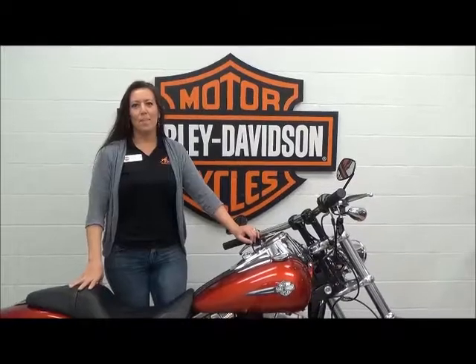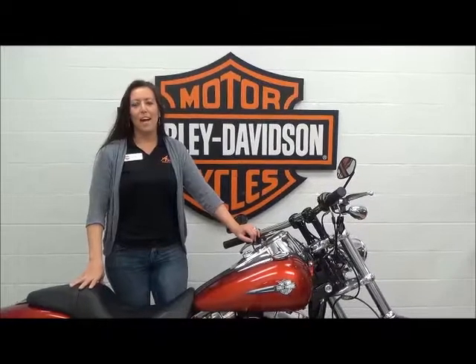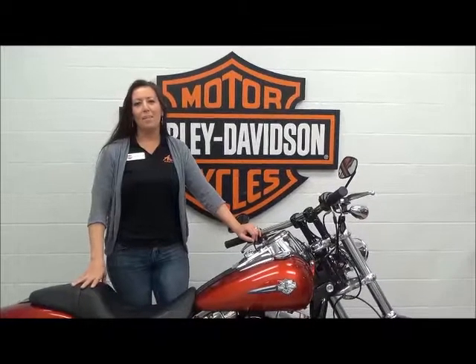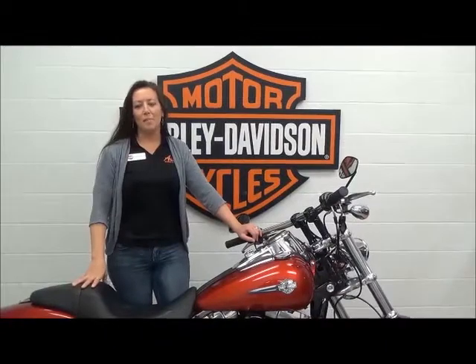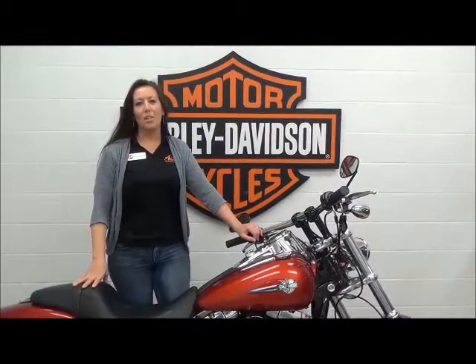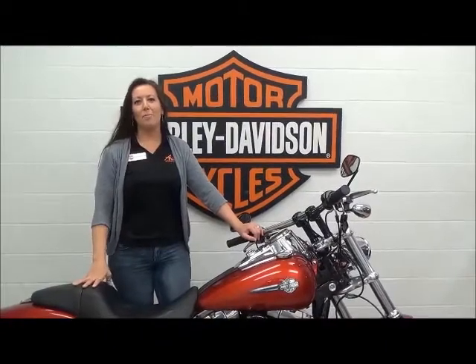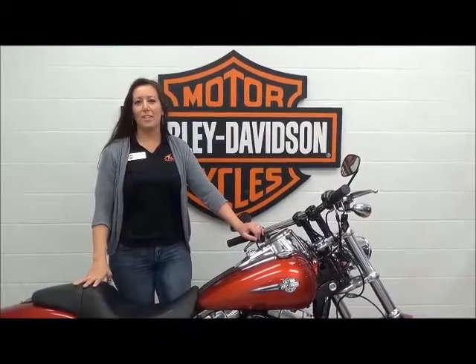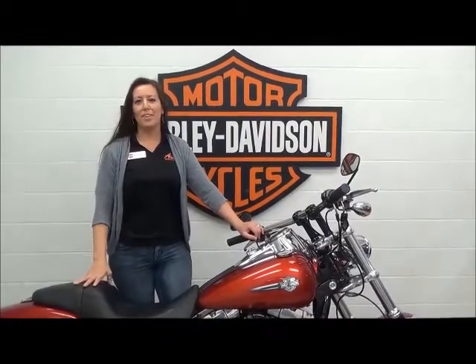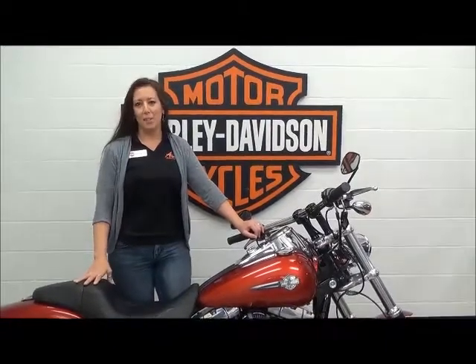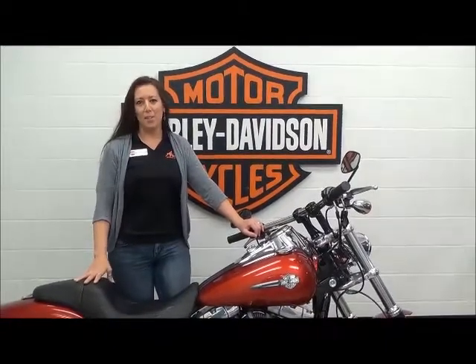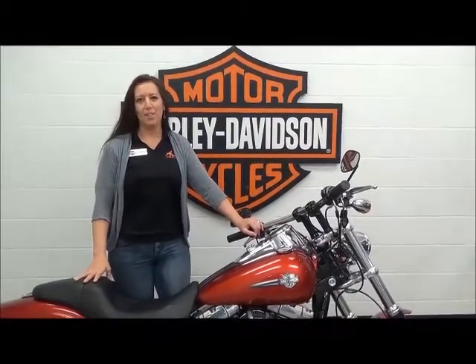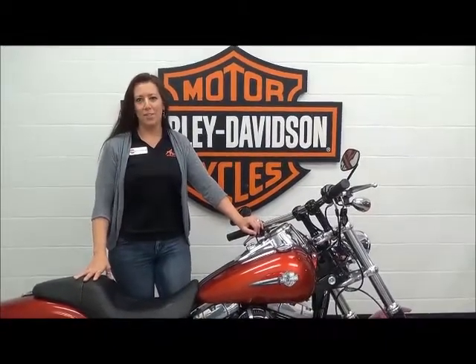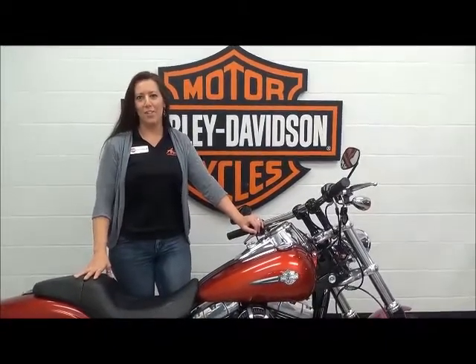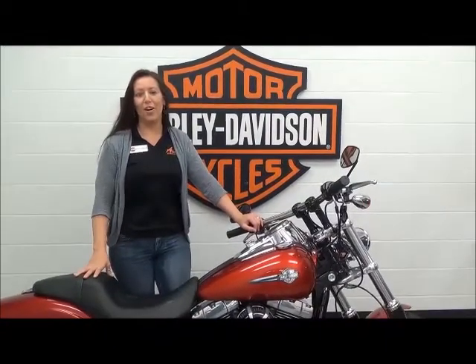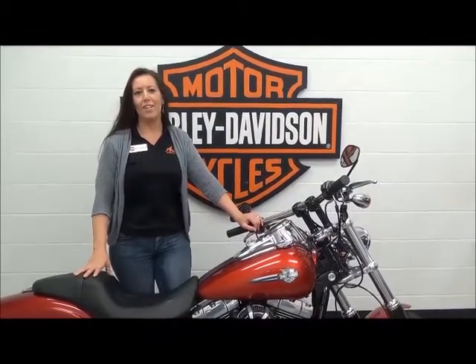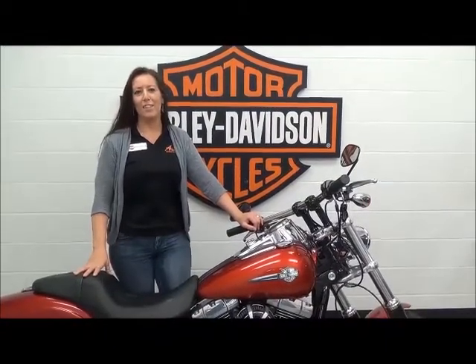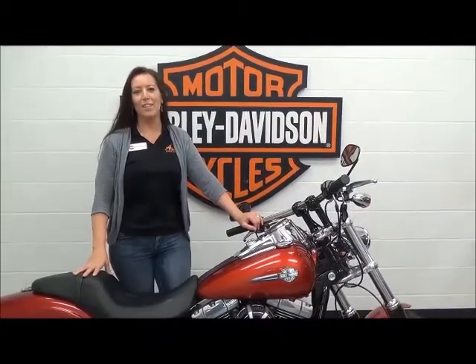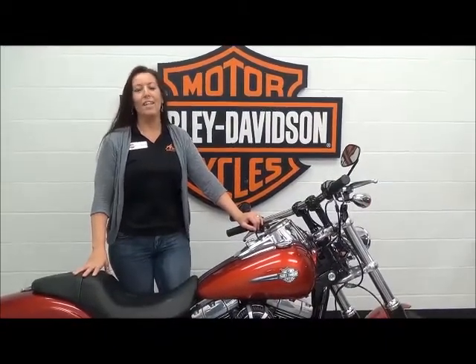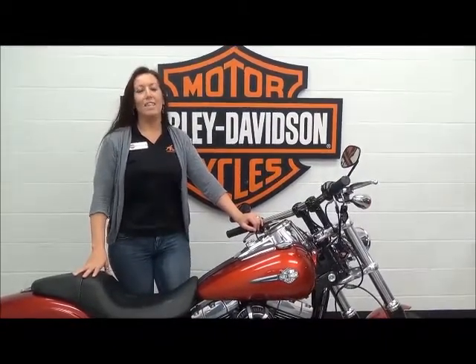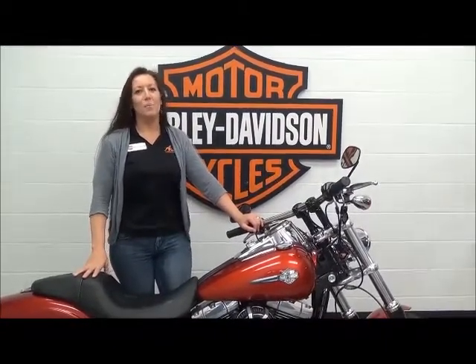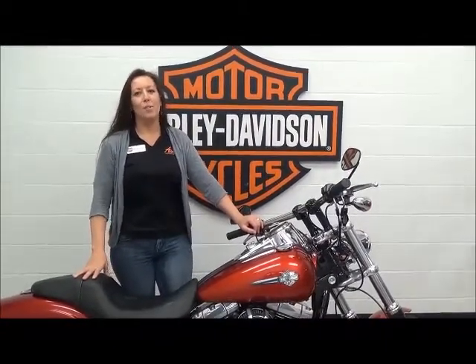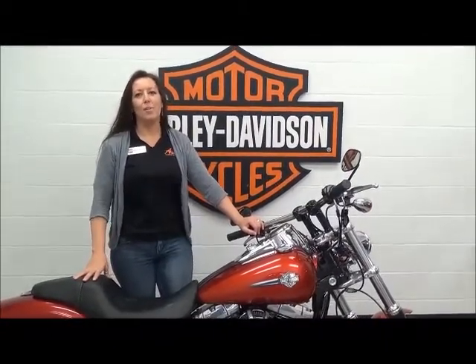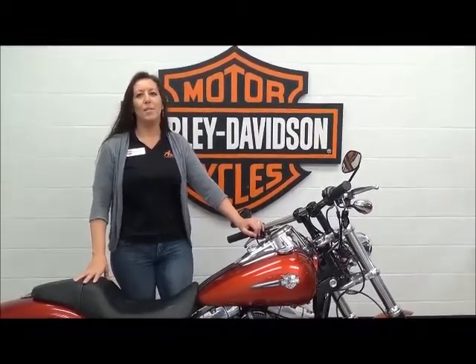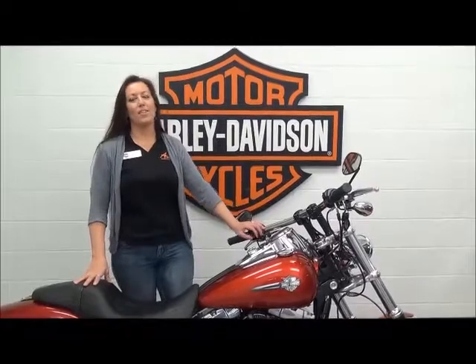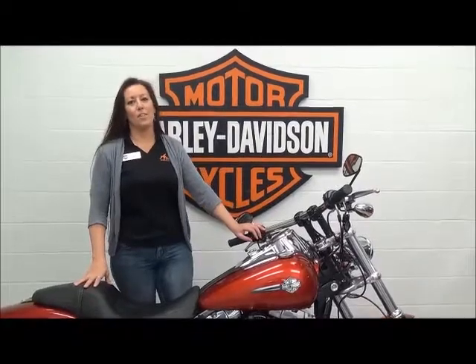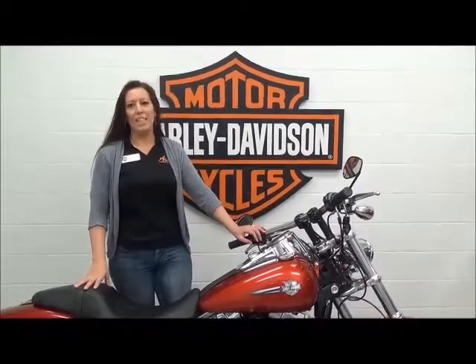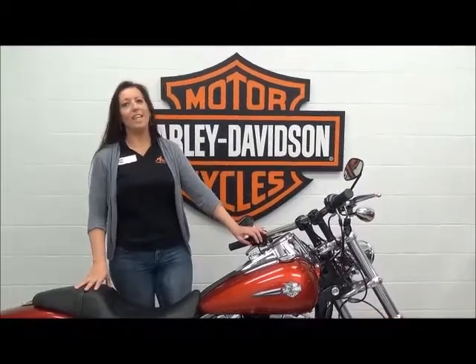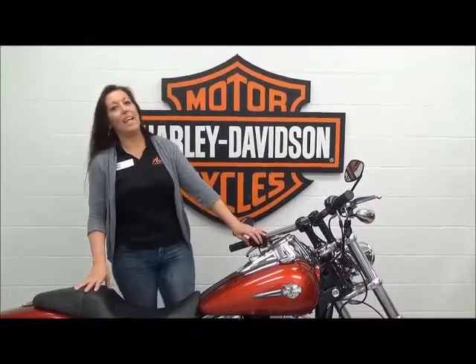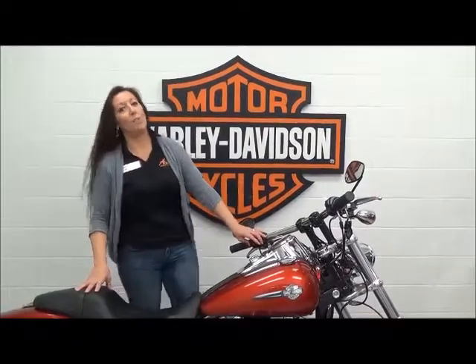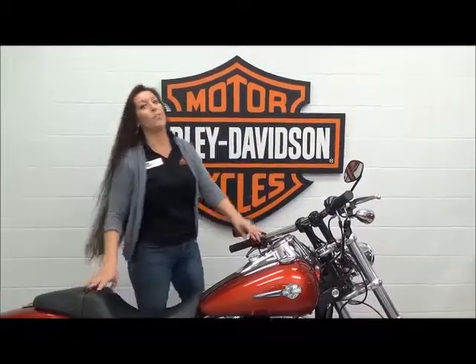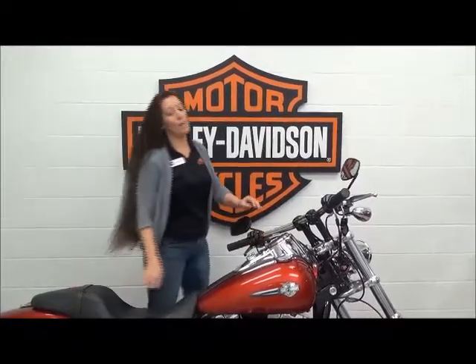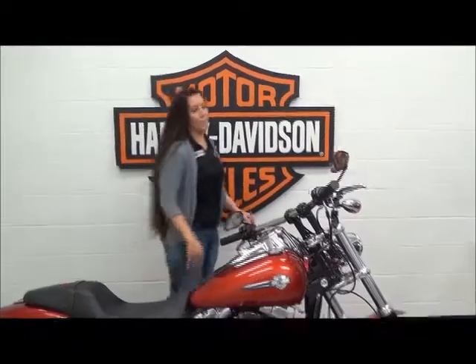Hi, I'm Michelle, the Internet Sales Specialist here at Mr. Harley-Davidson. Today I'm going to go over this 2013 Candy March Backup.